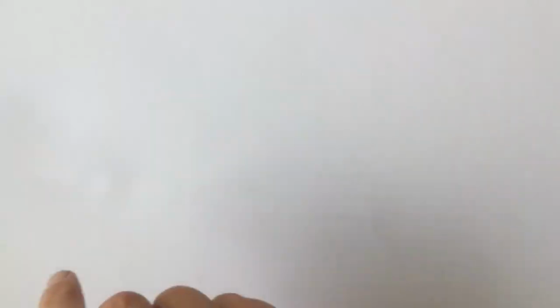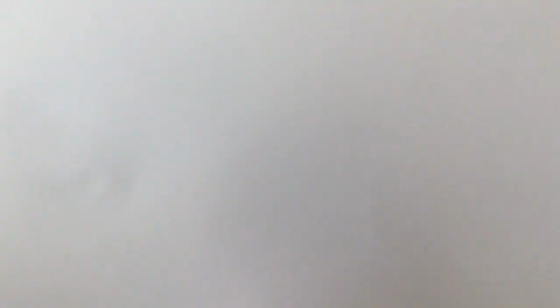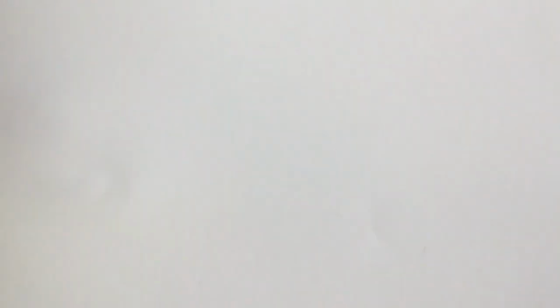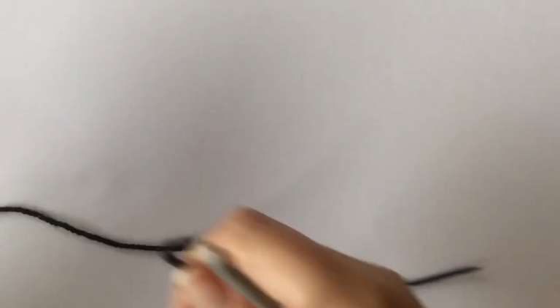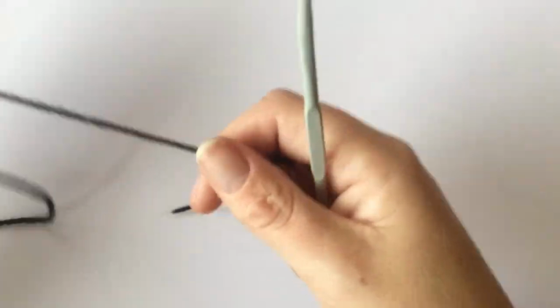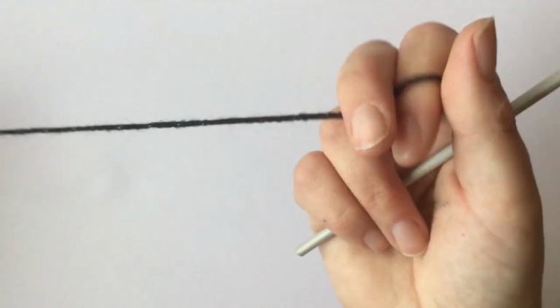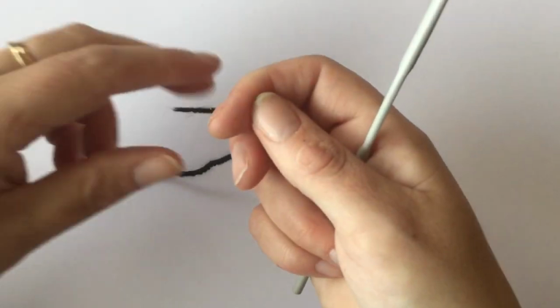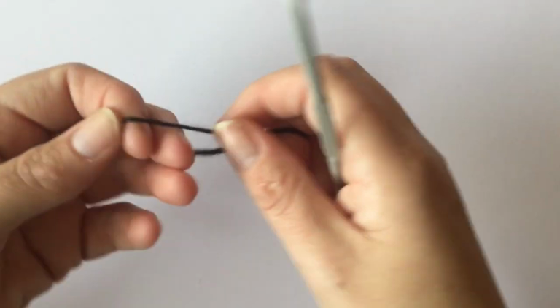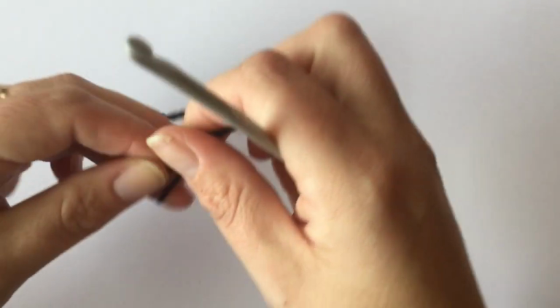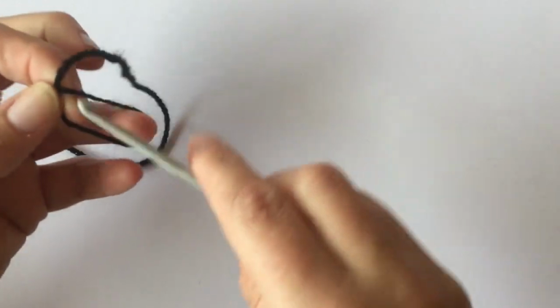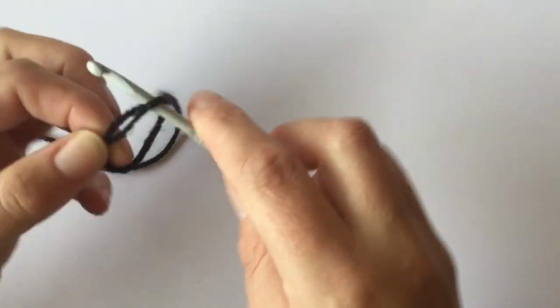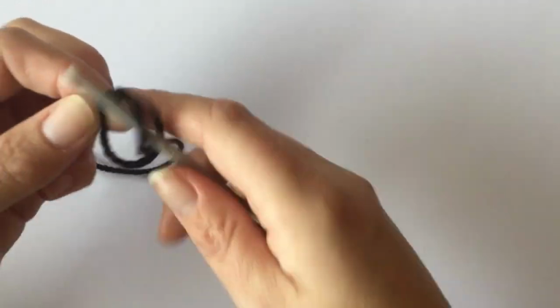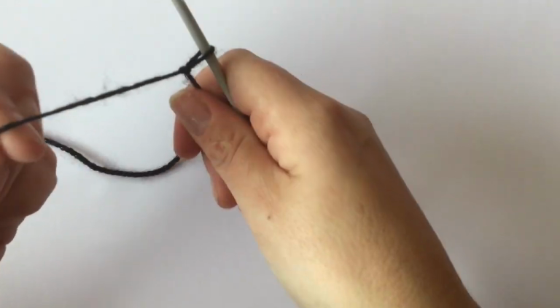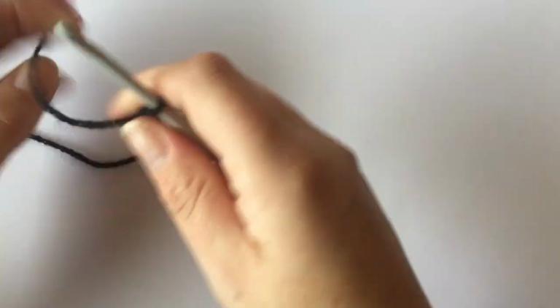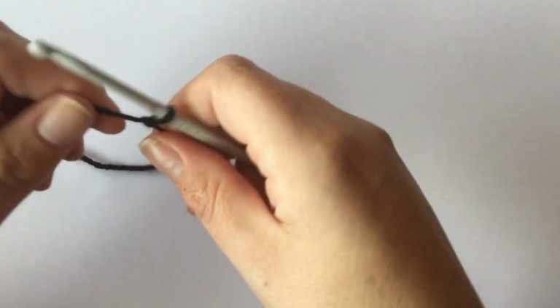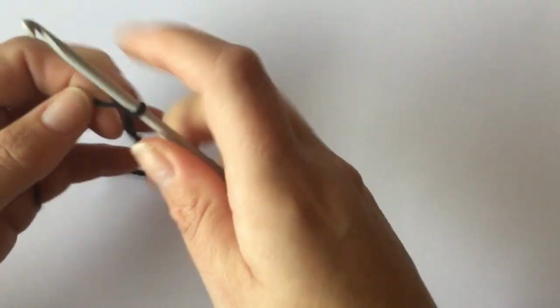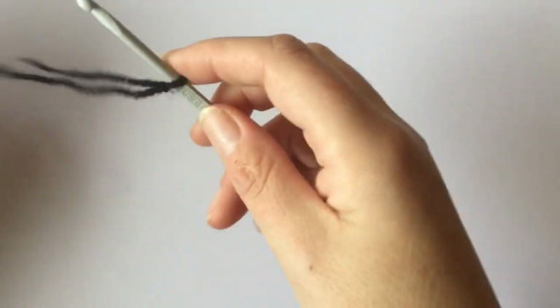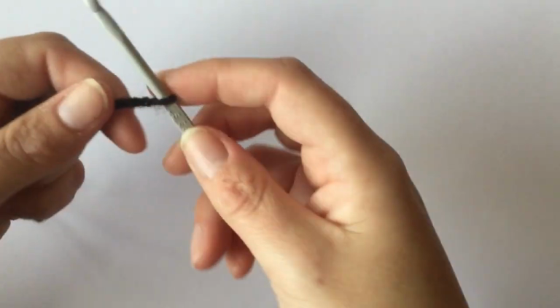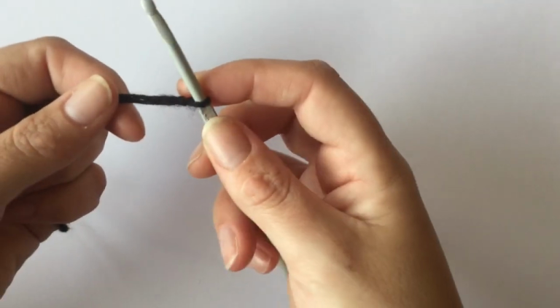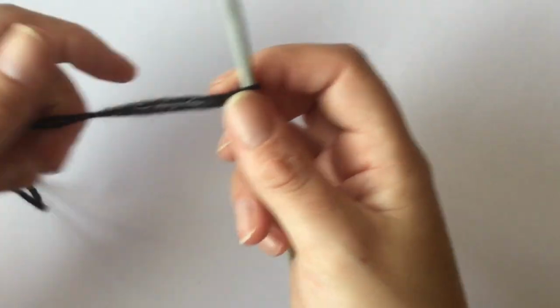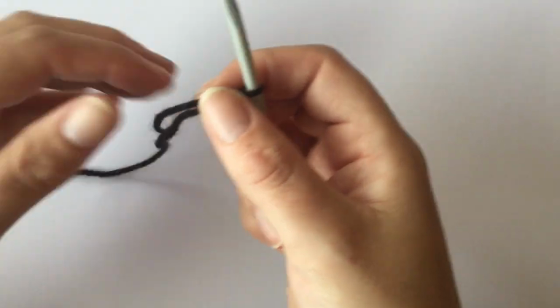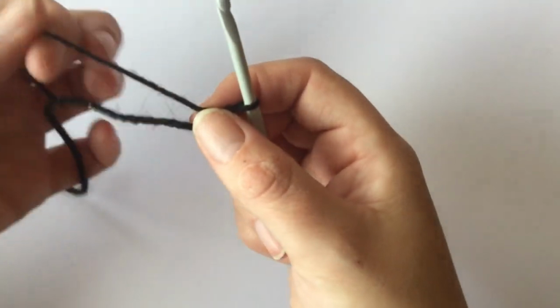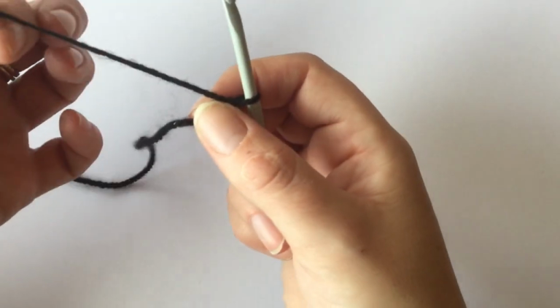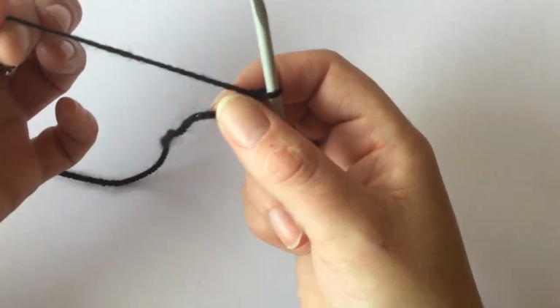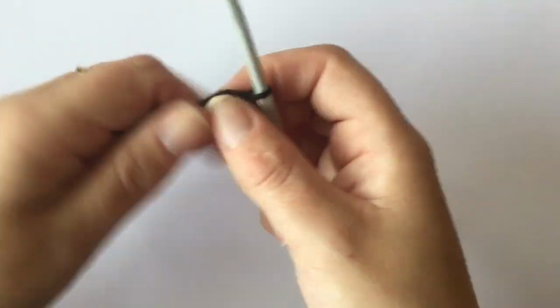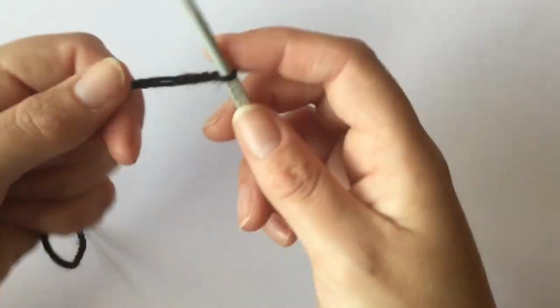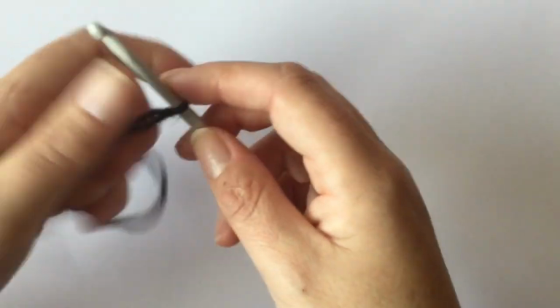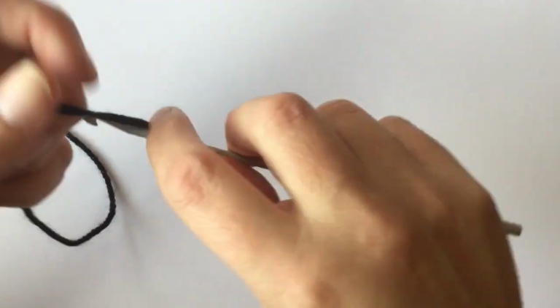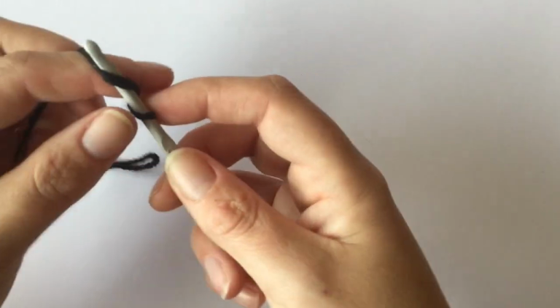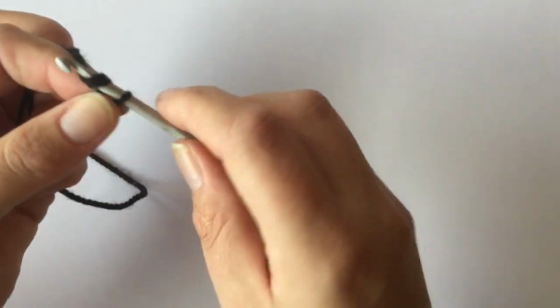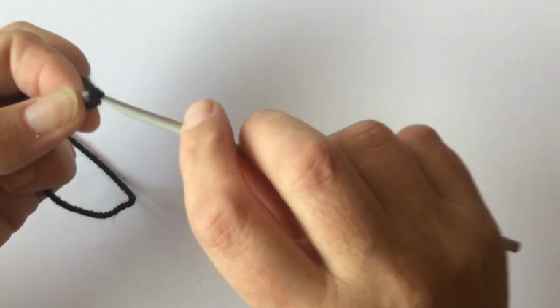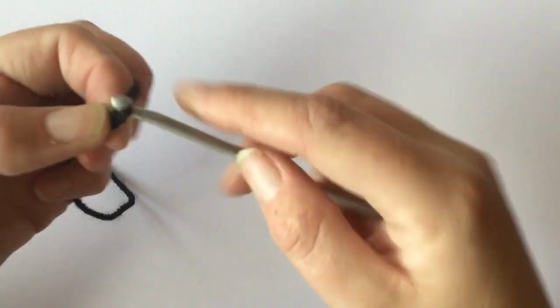To start this project I'm starting with the sole. I'm going to make a slipknot and, just to make it neat, I'm going to crochet this strand in with the main strand, and I'm going to chain 13 stitches.